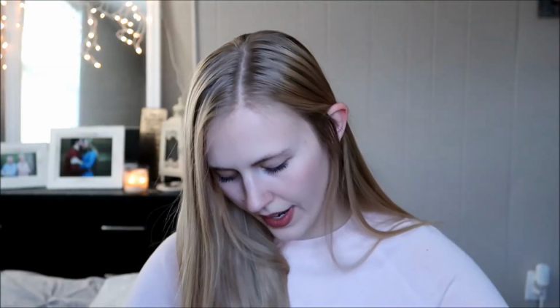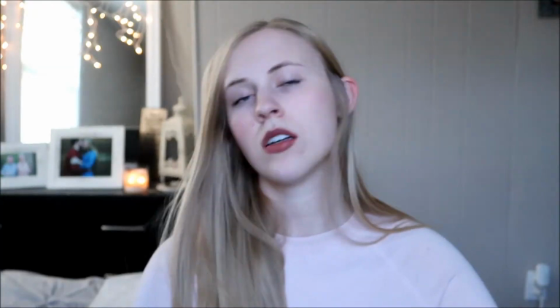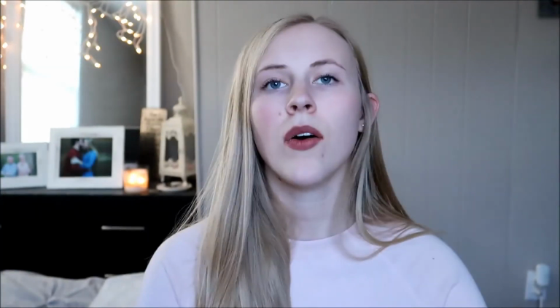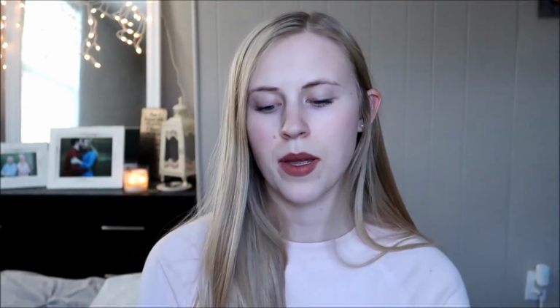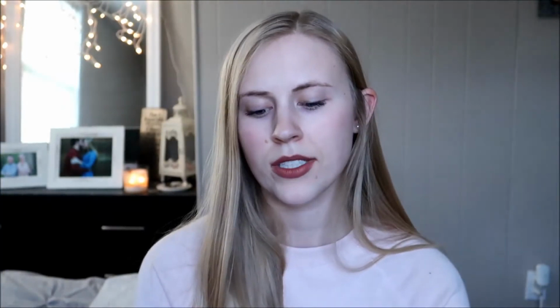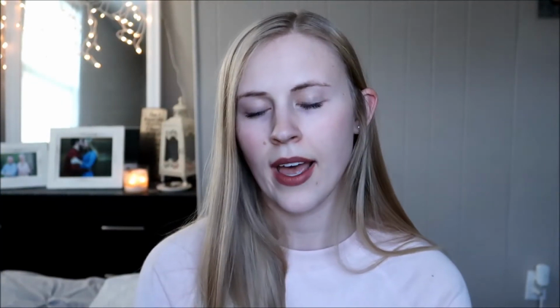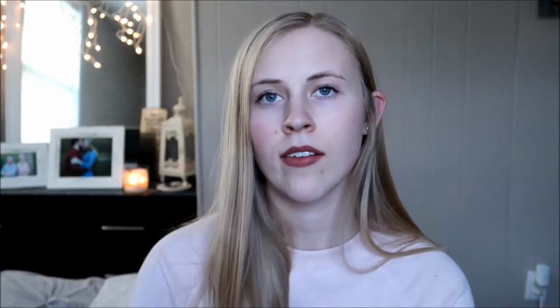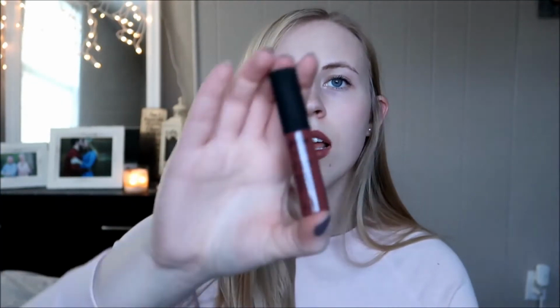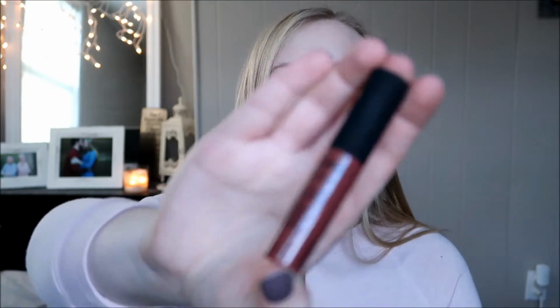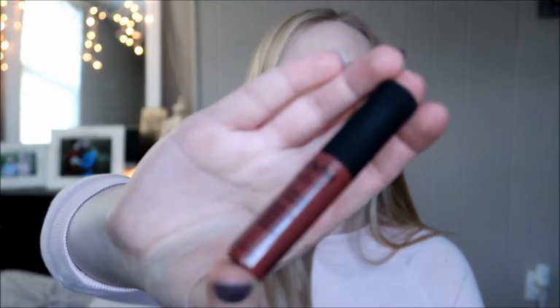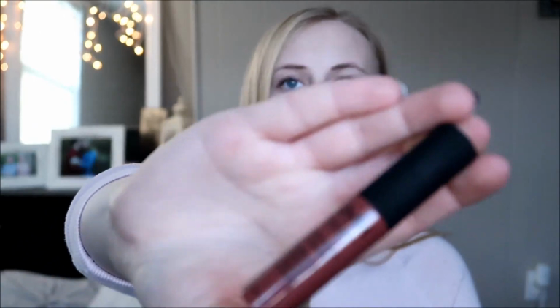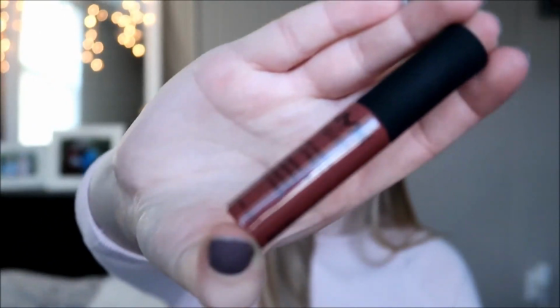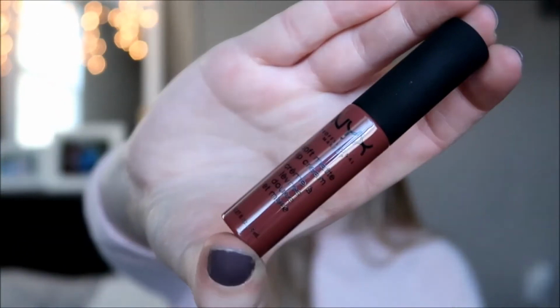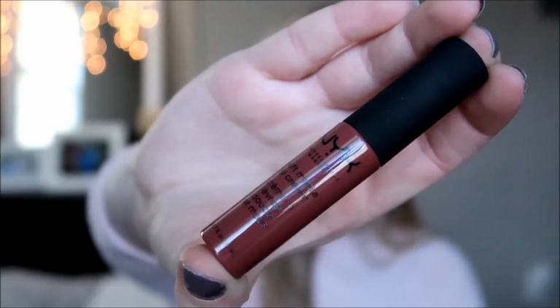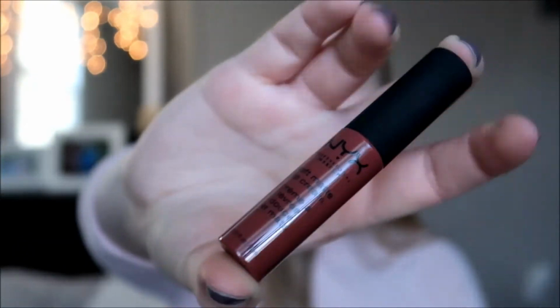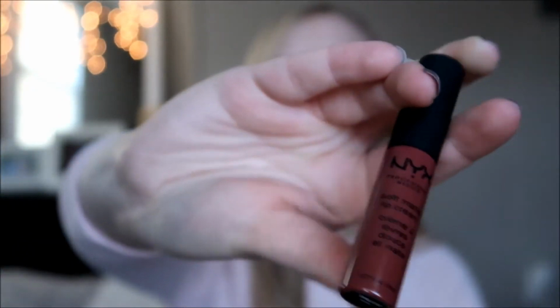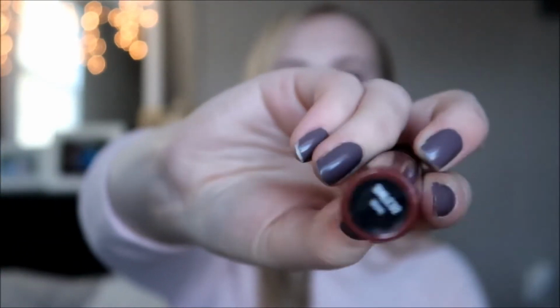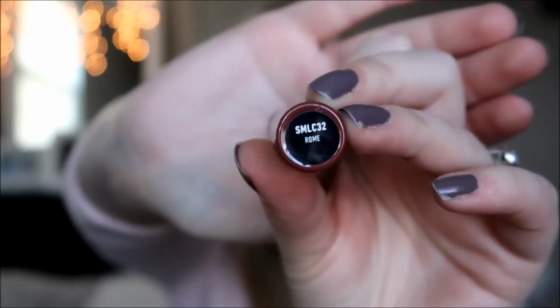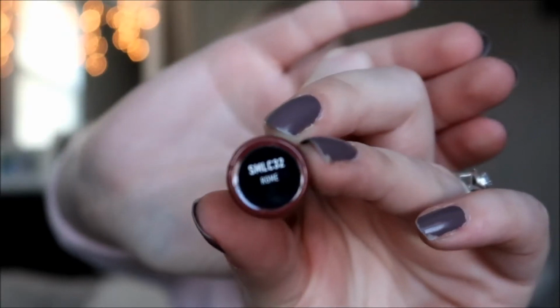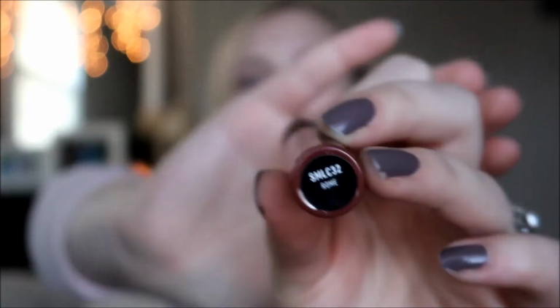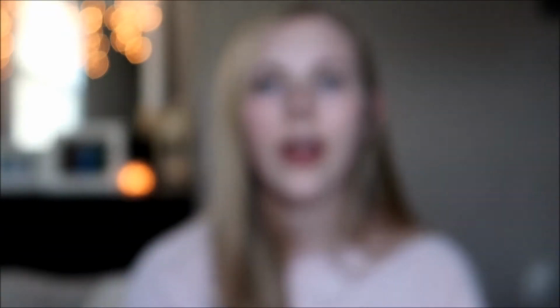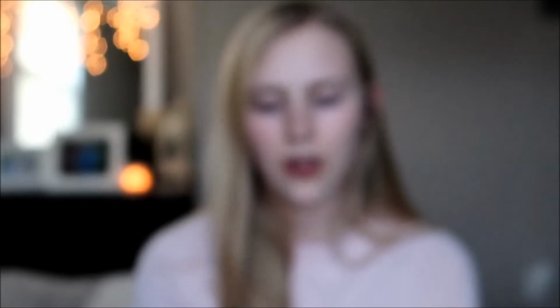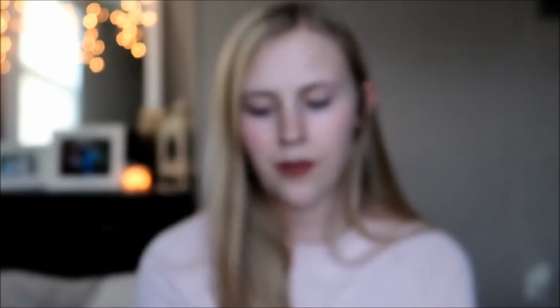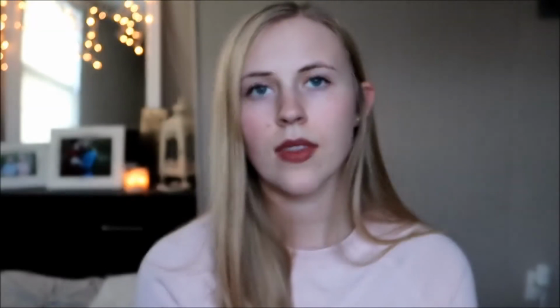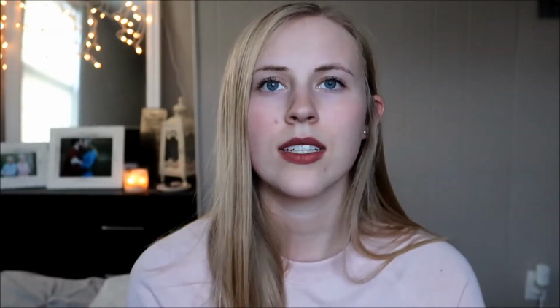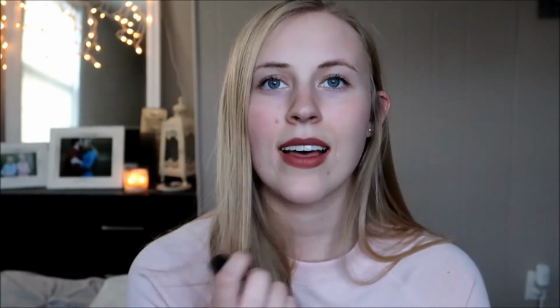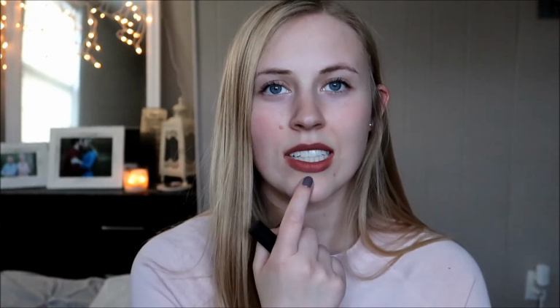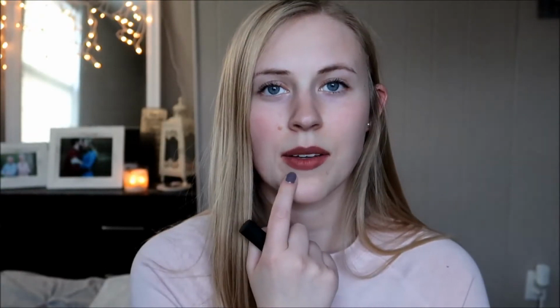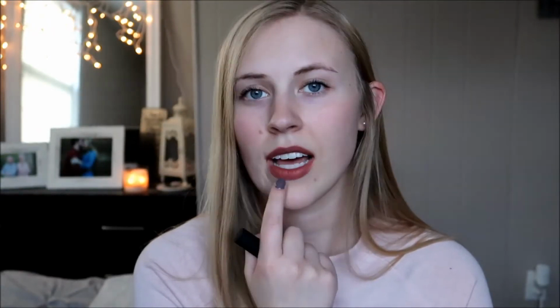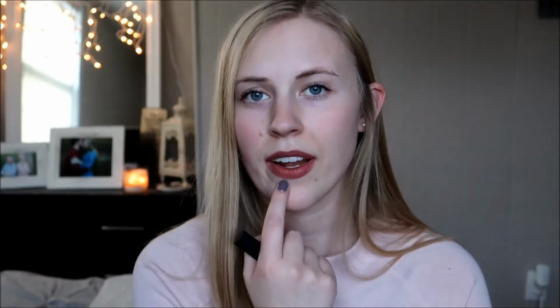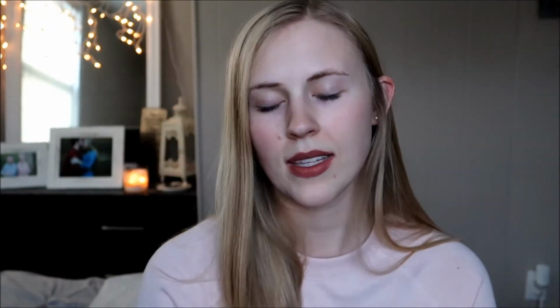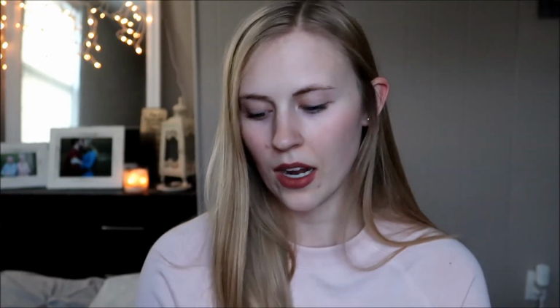Also in my purse I have this NYX liquid lipstick in the color Rome, and that is actually the lip color that I'm wearing on my lips now.